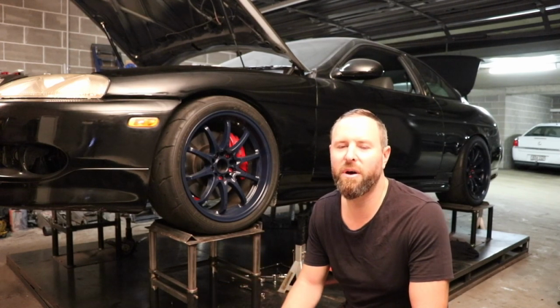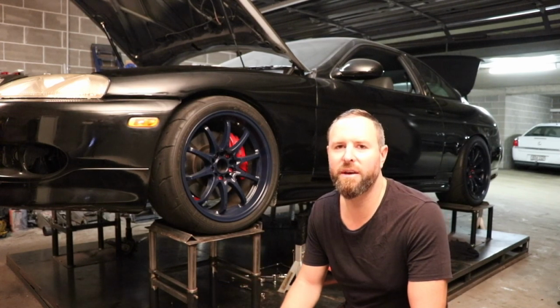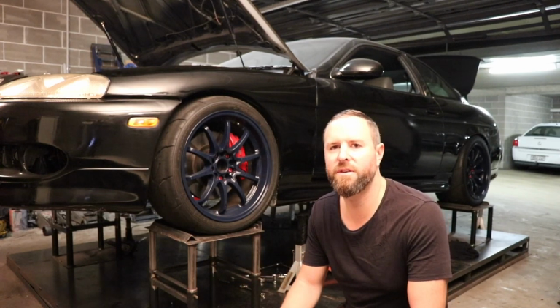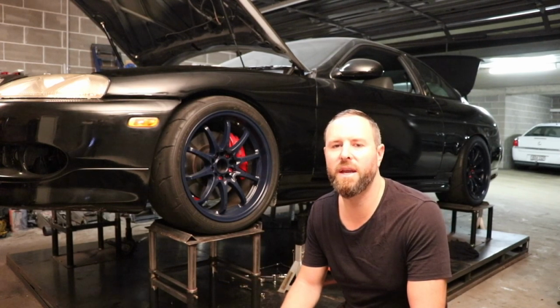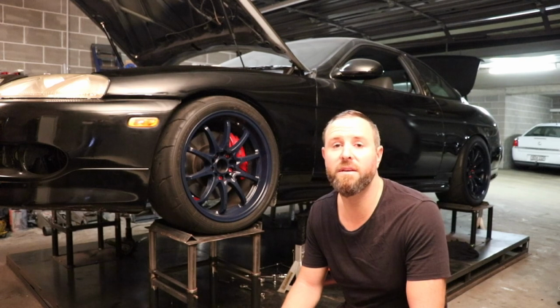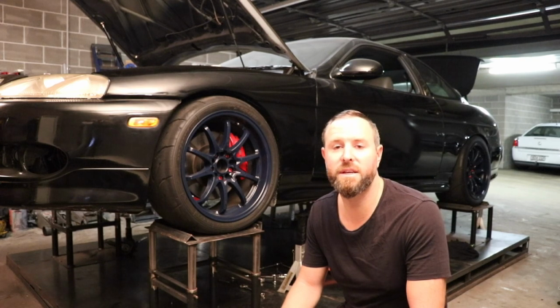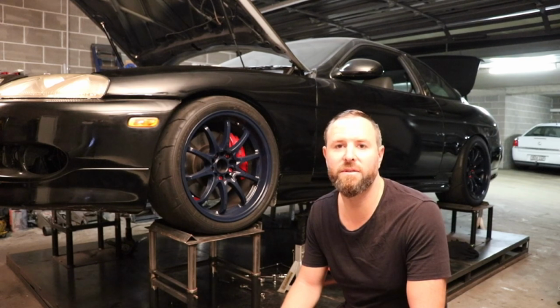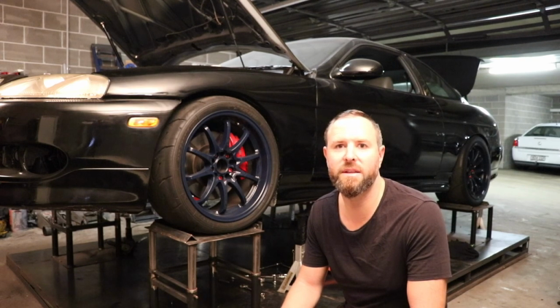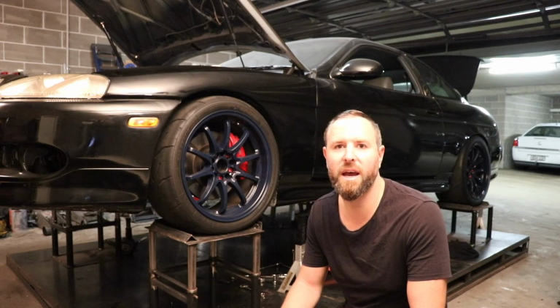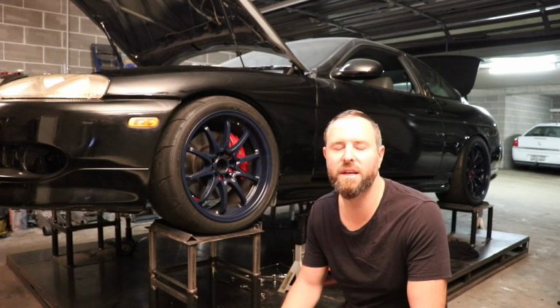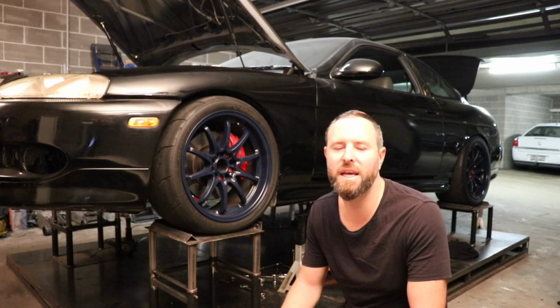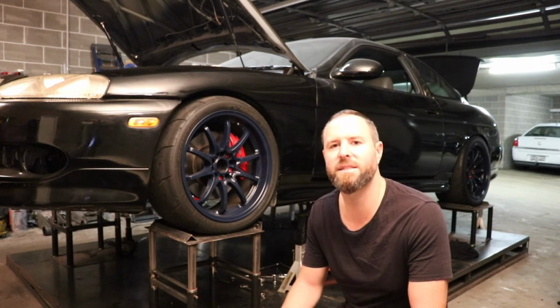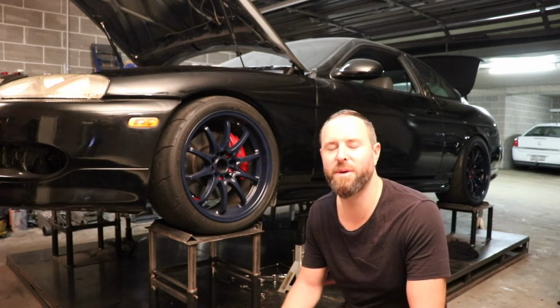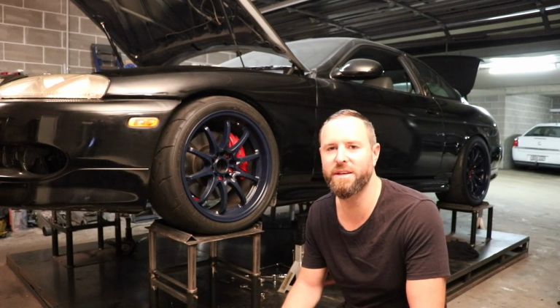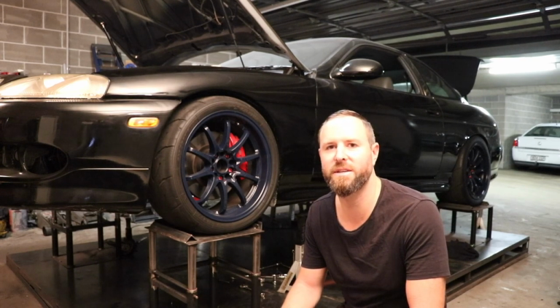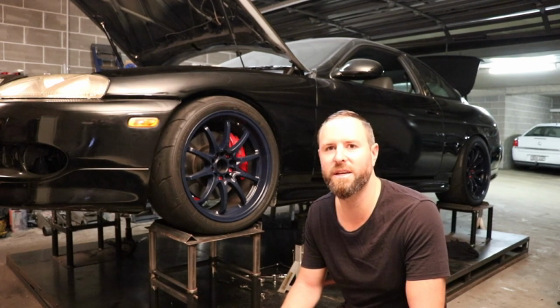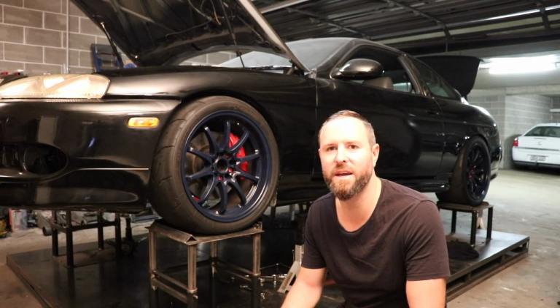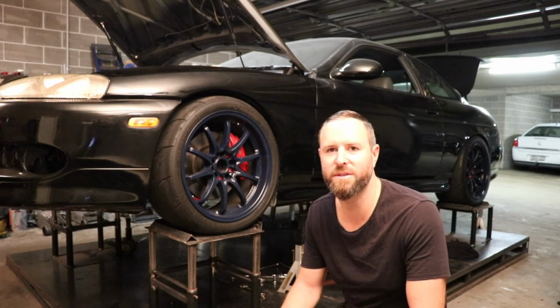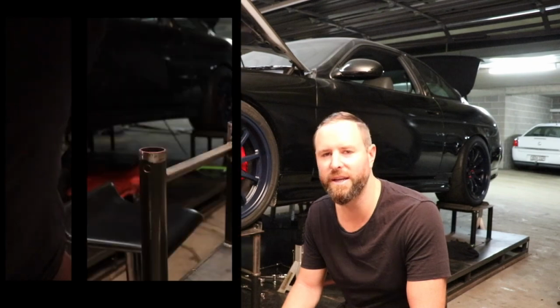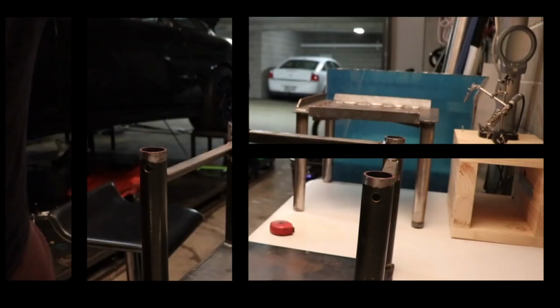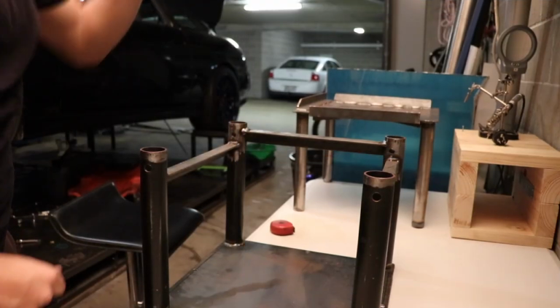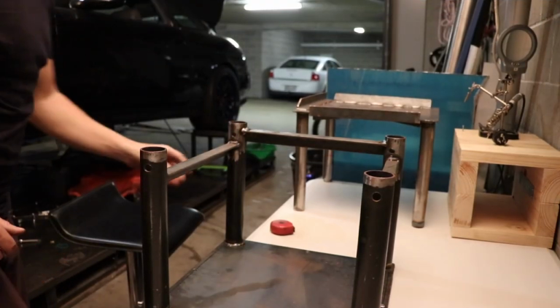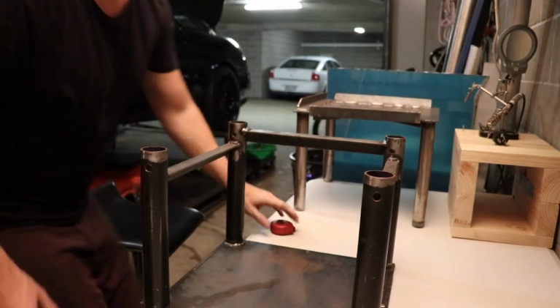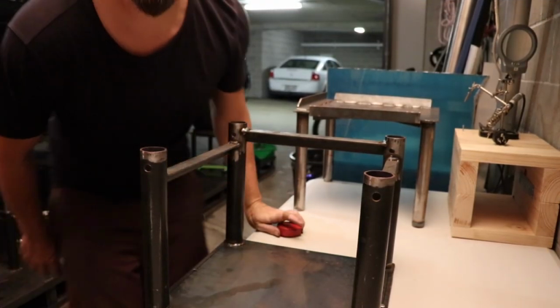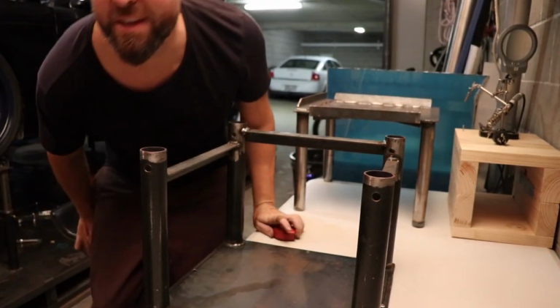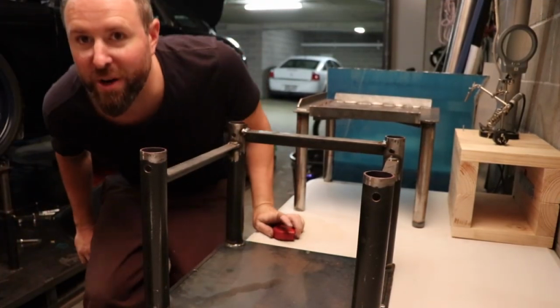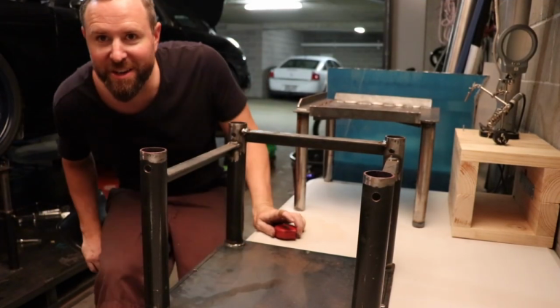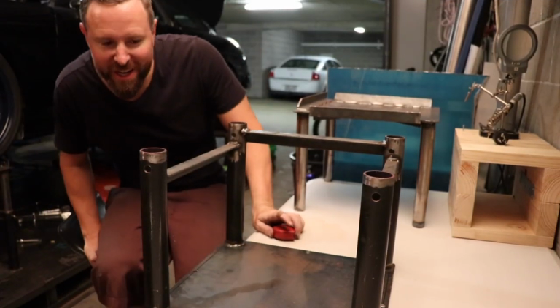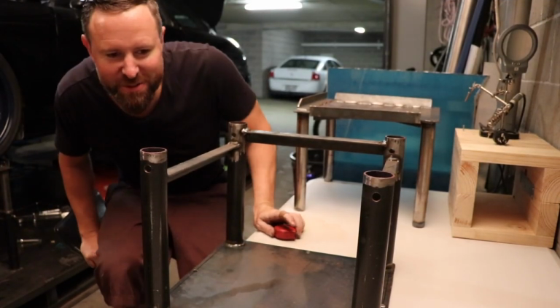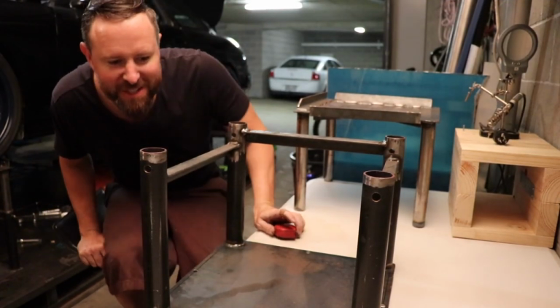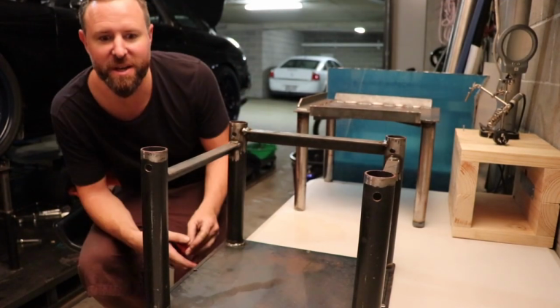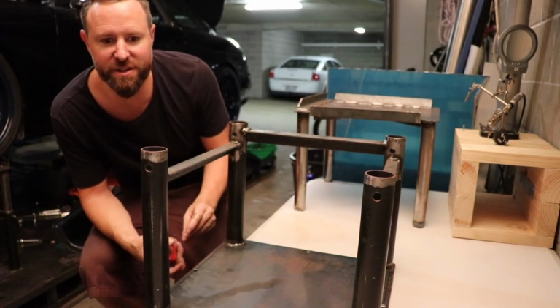But these ones here, they definitely get up high enough for you to do anything you need to do underneath the car — you can nearly sit up under there. So let's take a look at how it was done. Here's a breakdown of my axle stands, just made them in here.